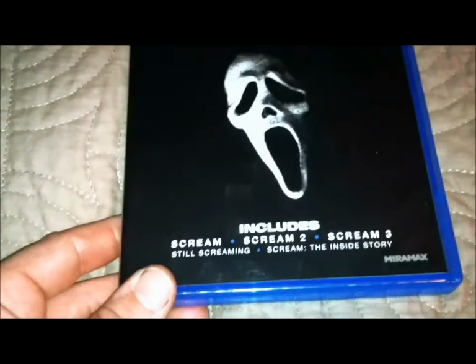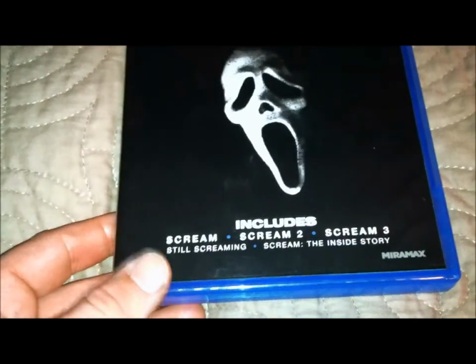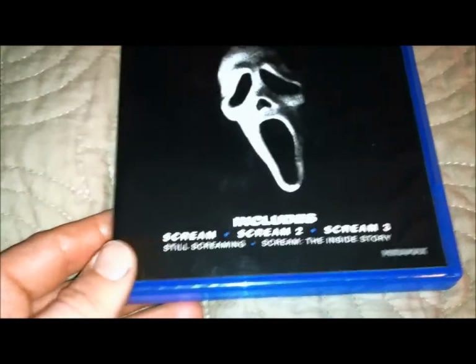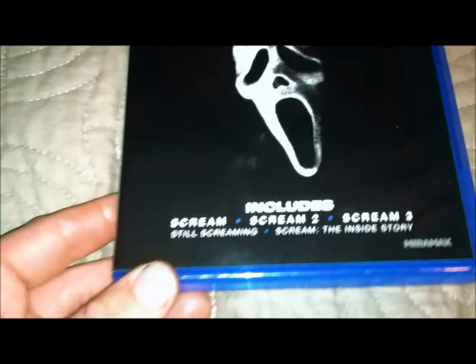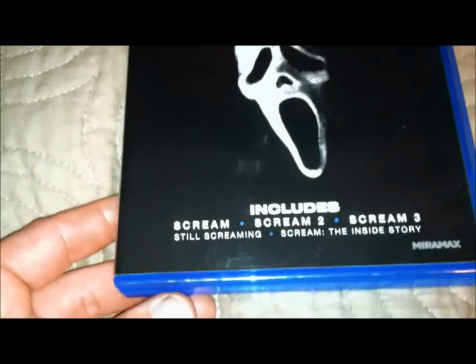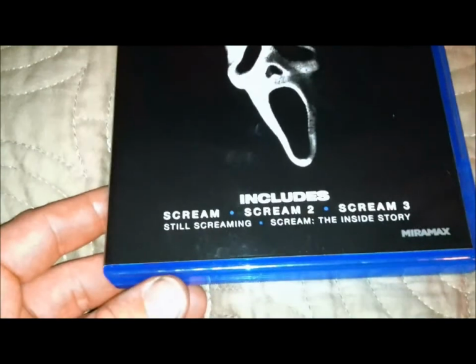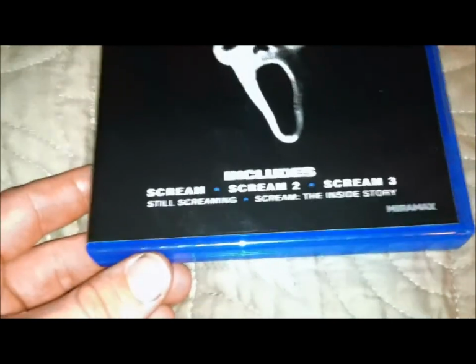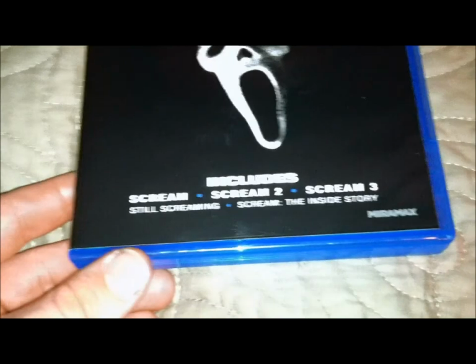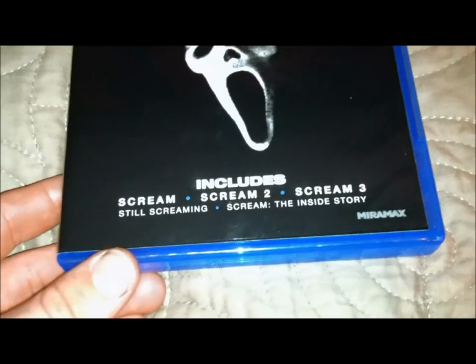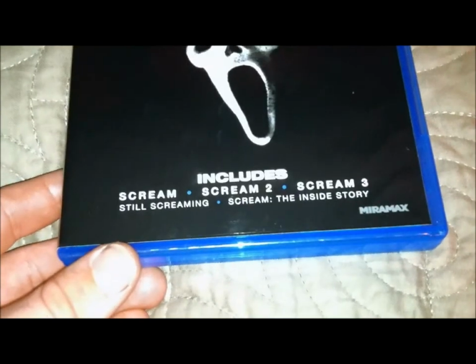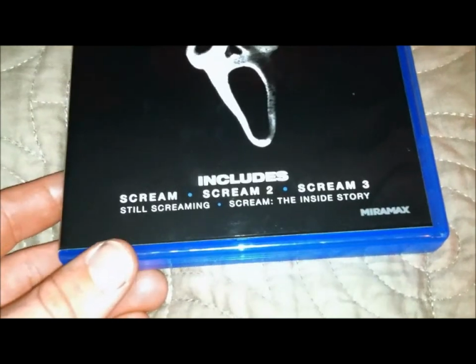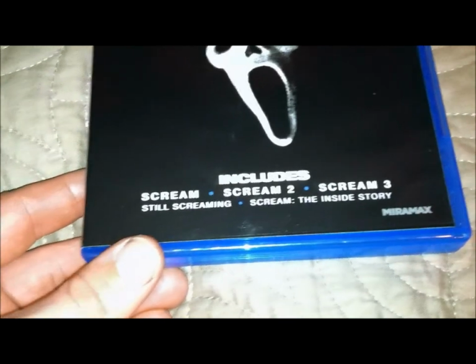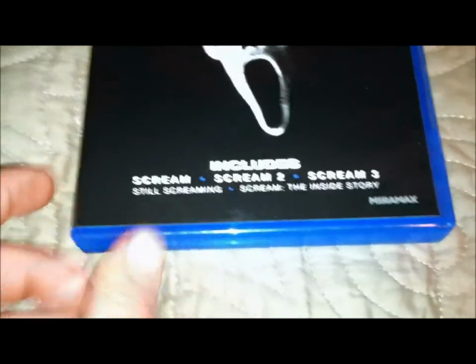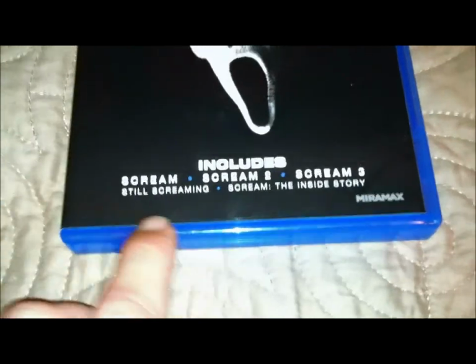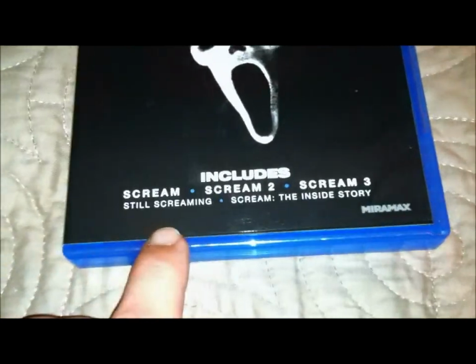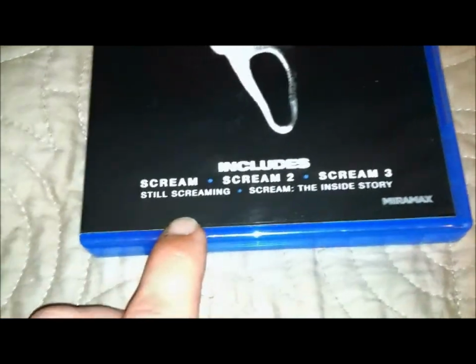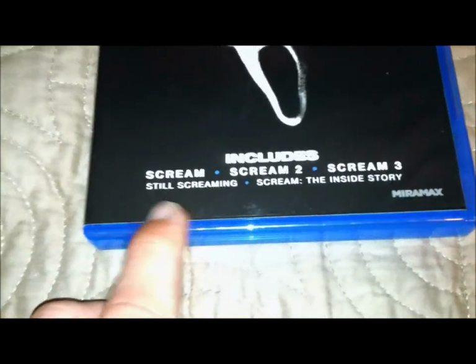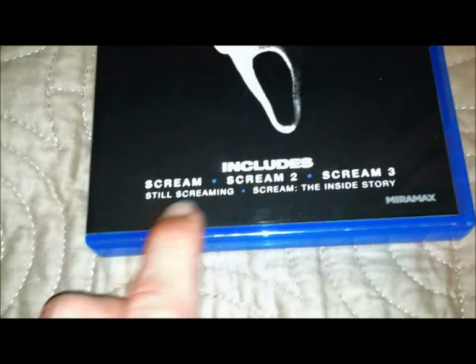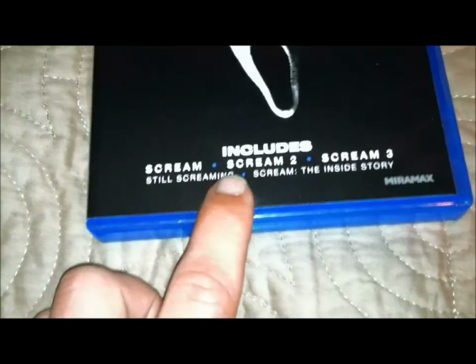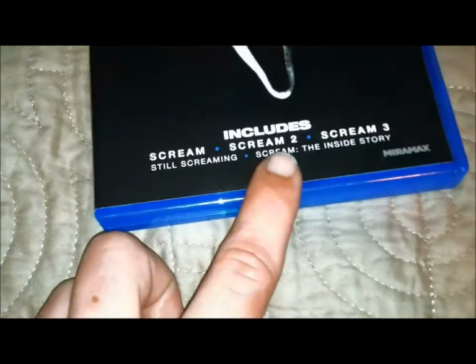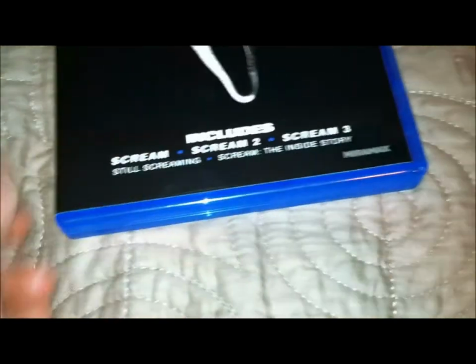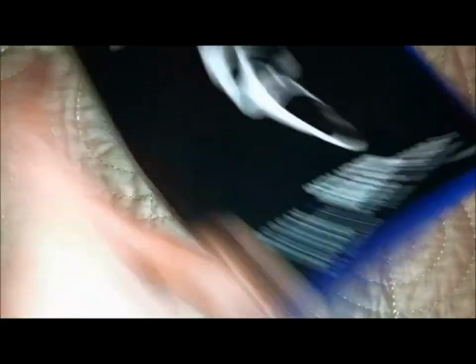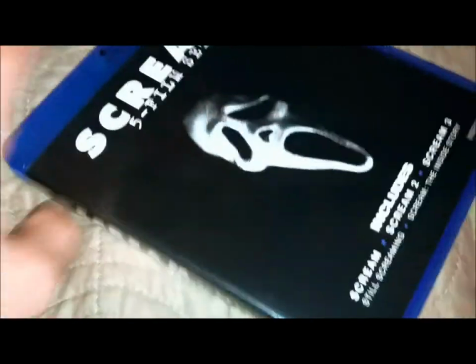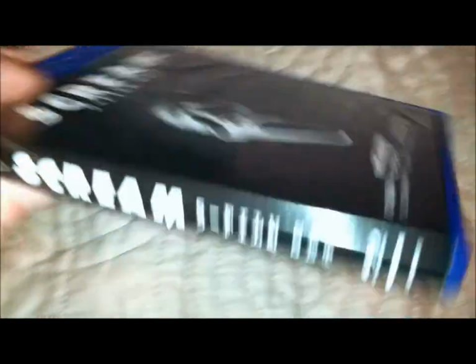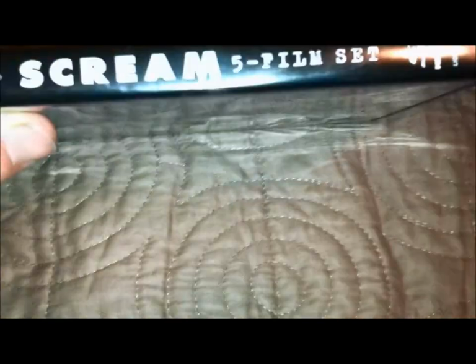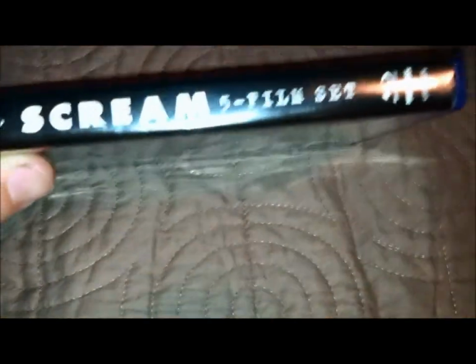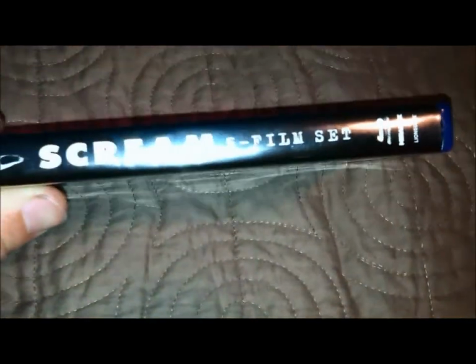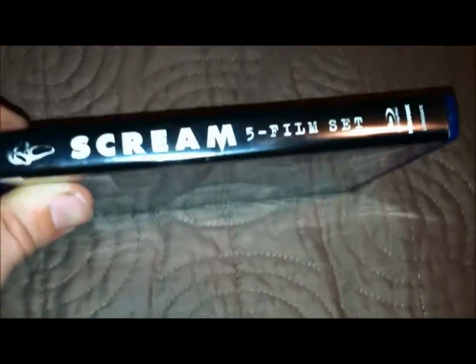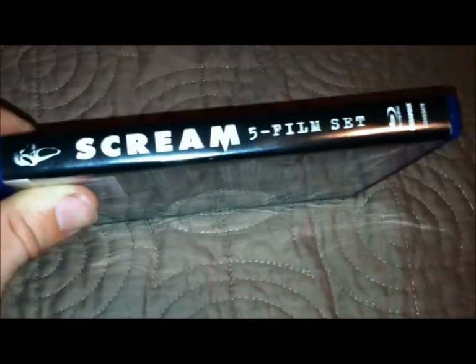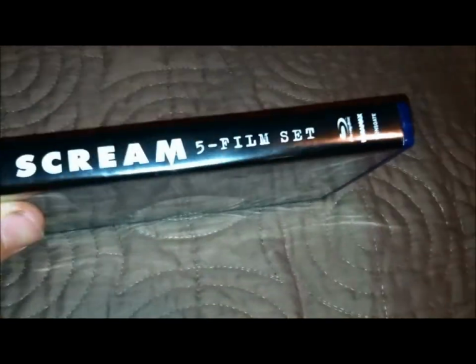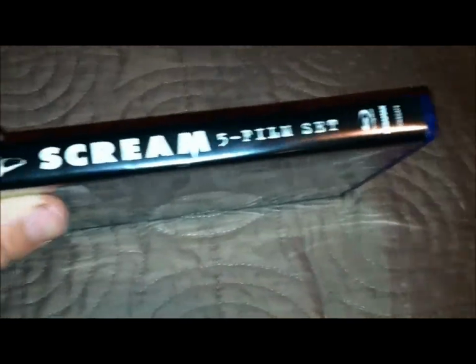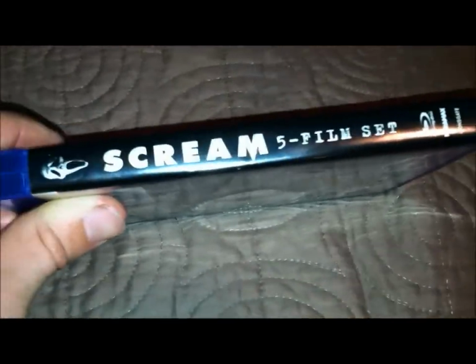Nice cool cover. Includes Scream 1, Scream 2, and Scream 3 on Blu-Ray, and it comes with two documentaries: Still Screaming and Scream the Inside Story, which are both fantastic to watch.